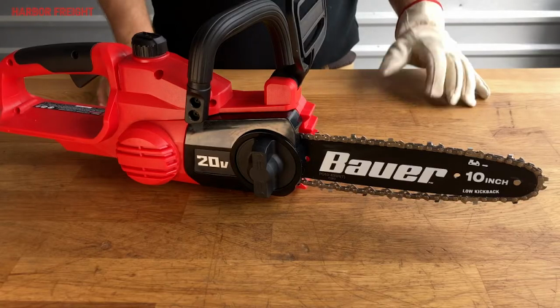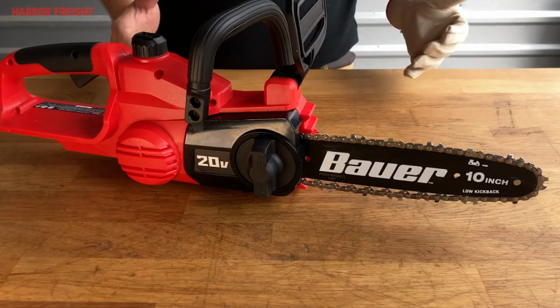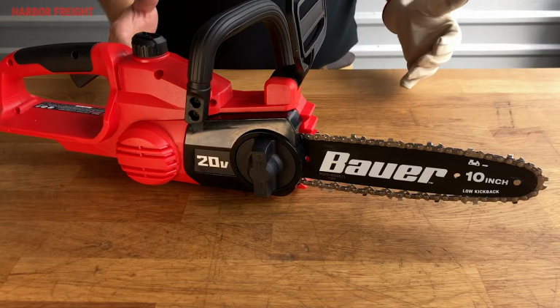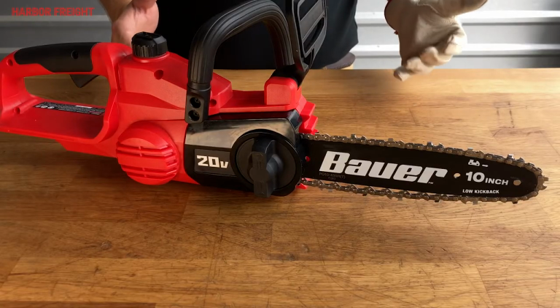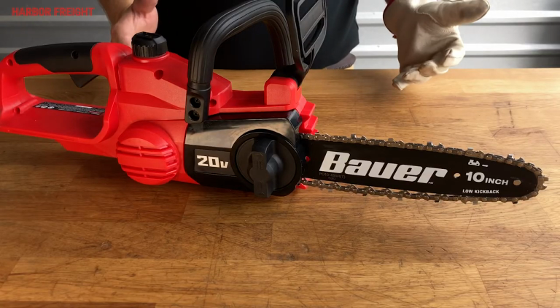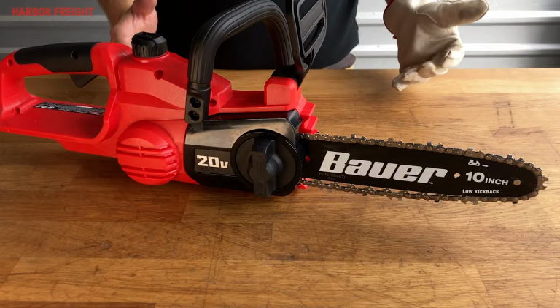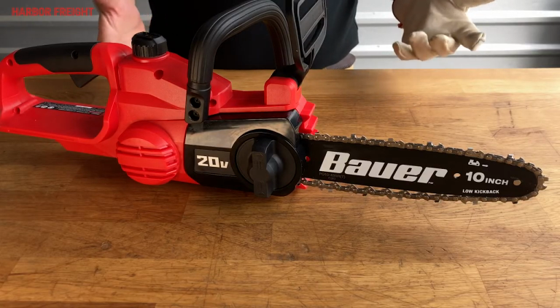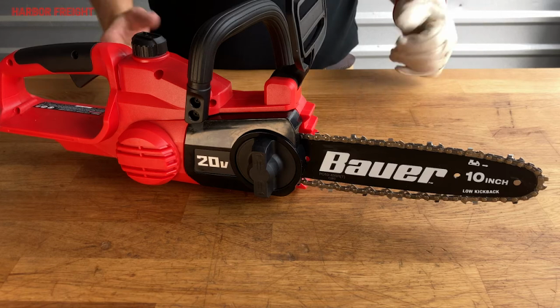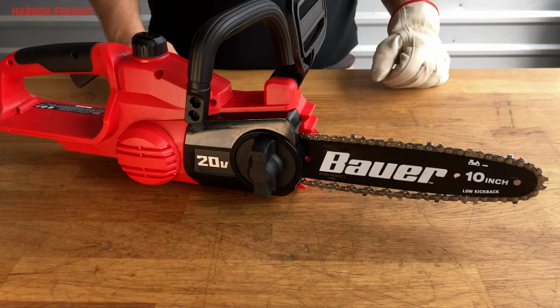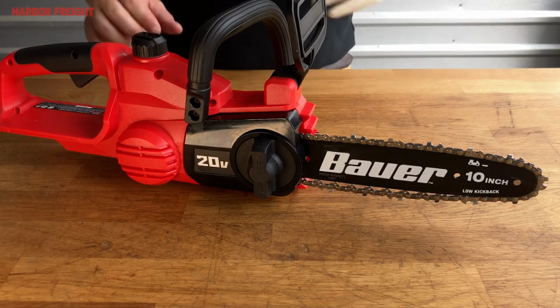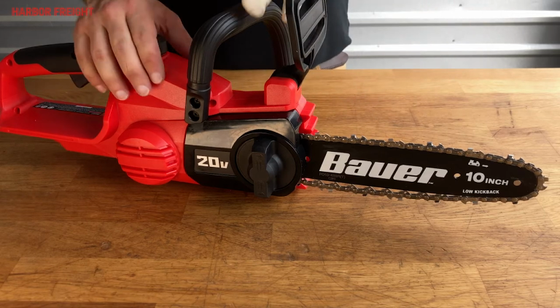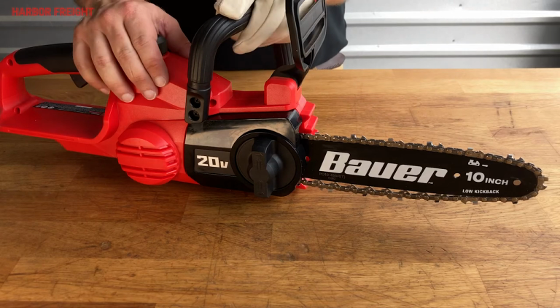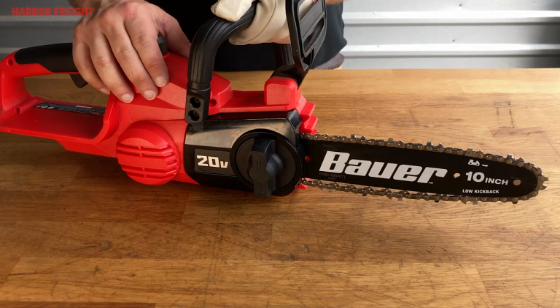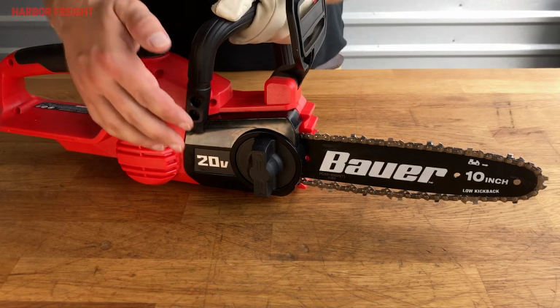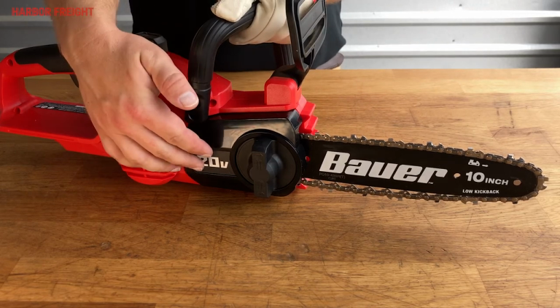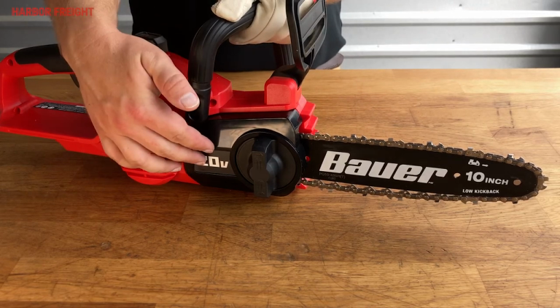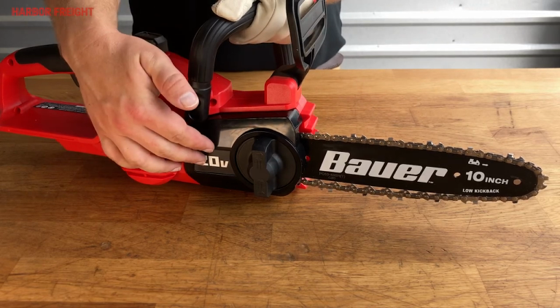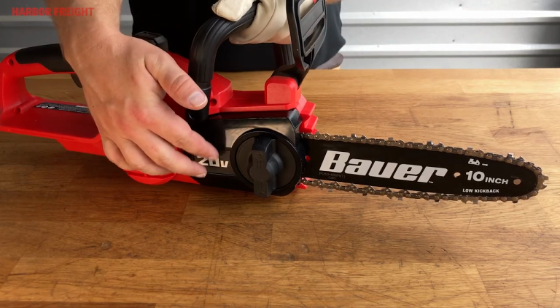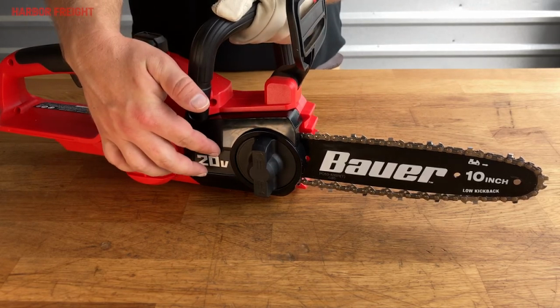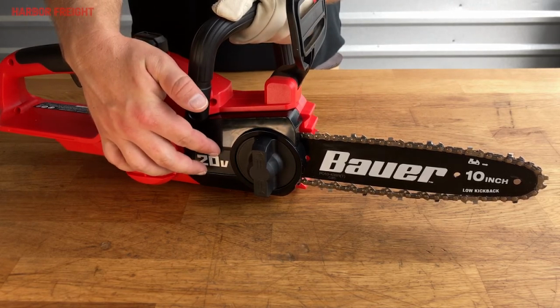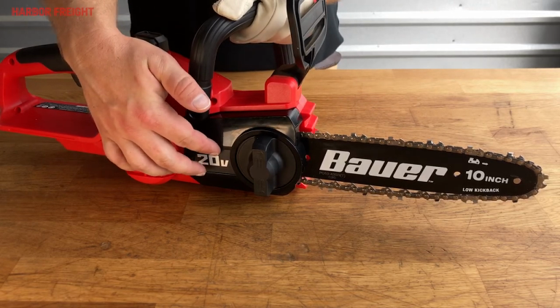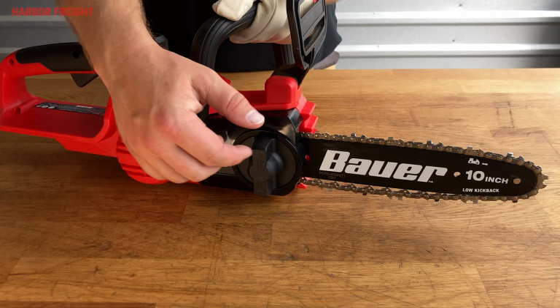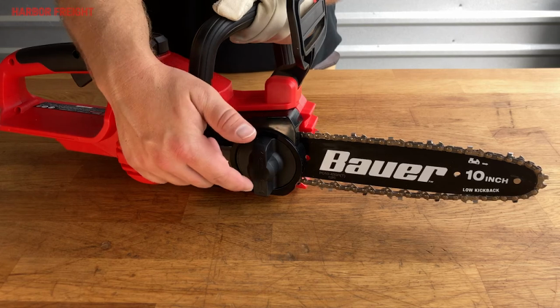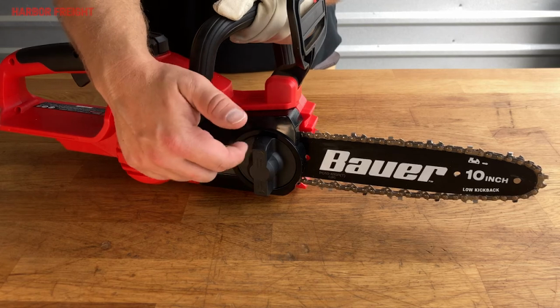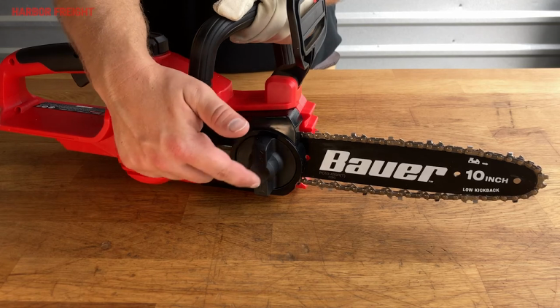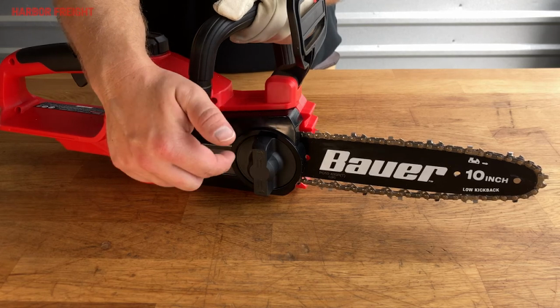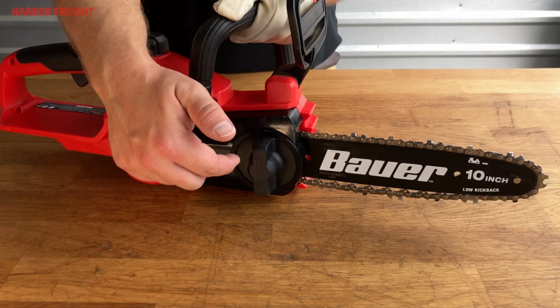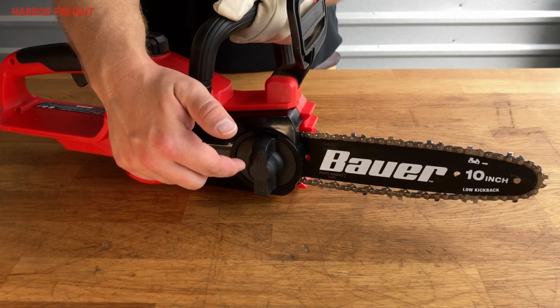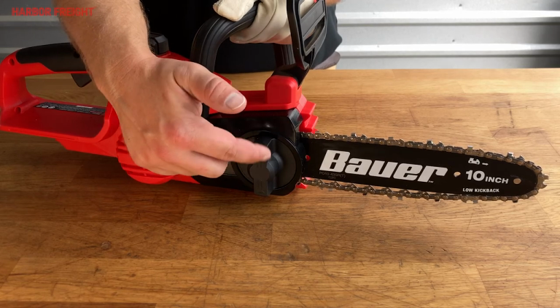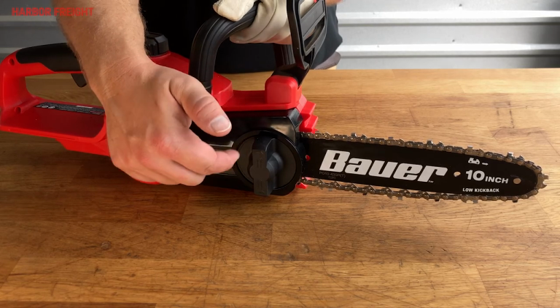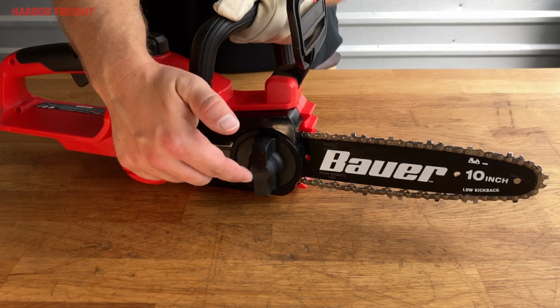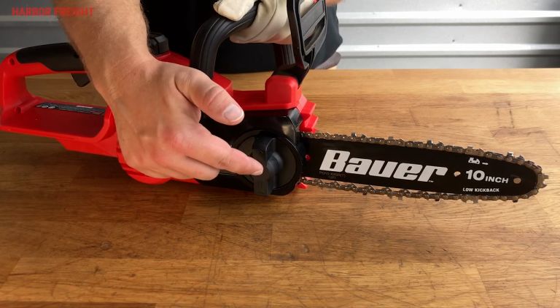Adjusting the chain tension on the Bauer 20V chainsaw is an easy process. The saw is equipped with a tool-less chain tensioning system on the sprocket cover. Simply rotate the knob counterclockwise to loosen the chain and clockwise to tighten it.